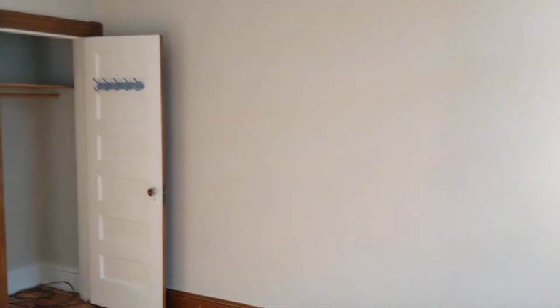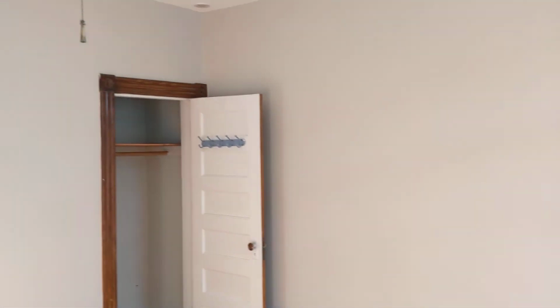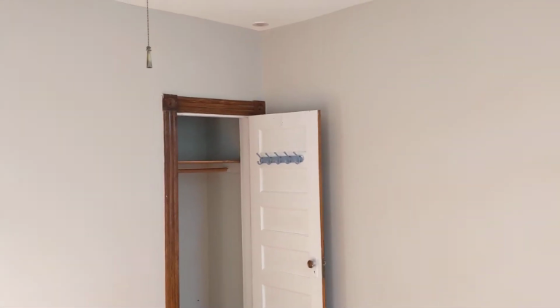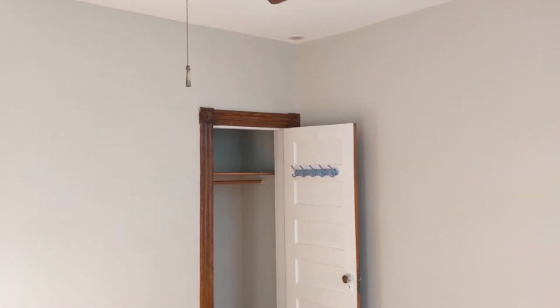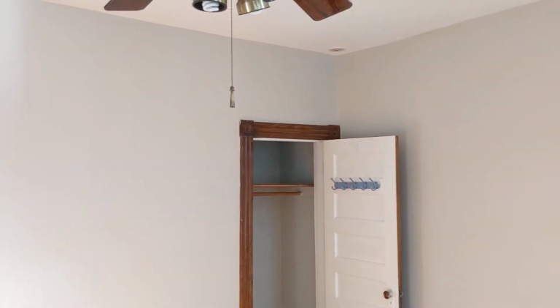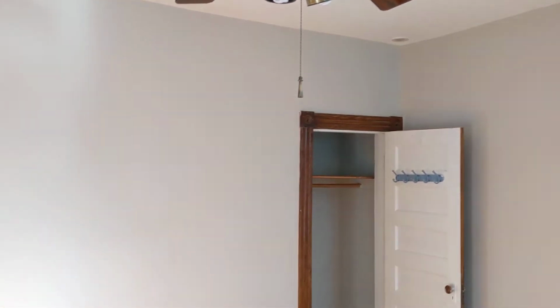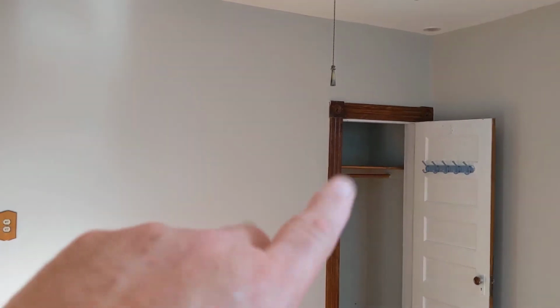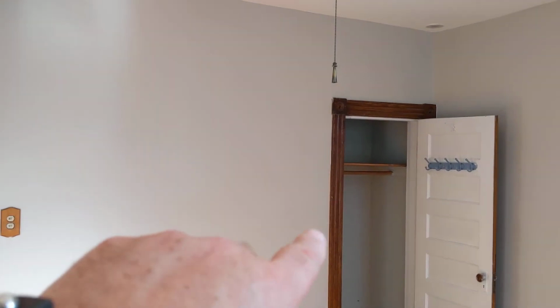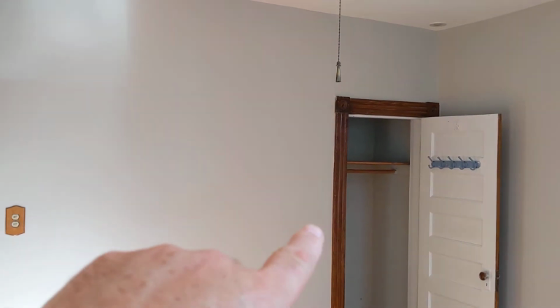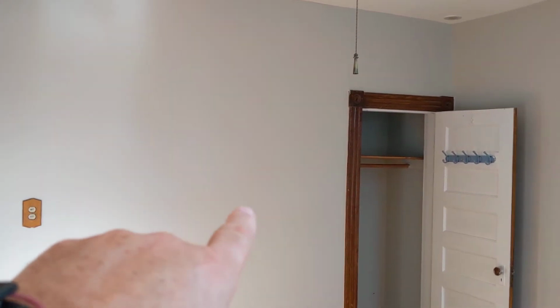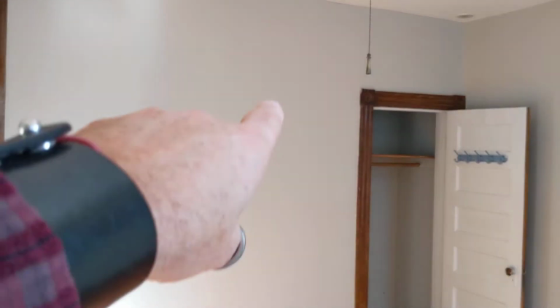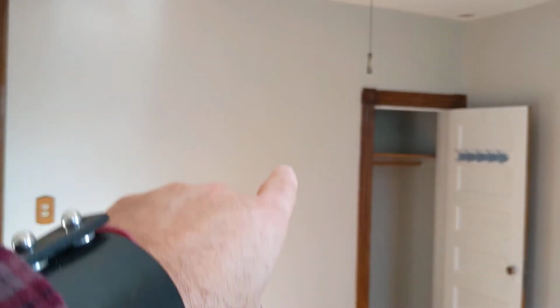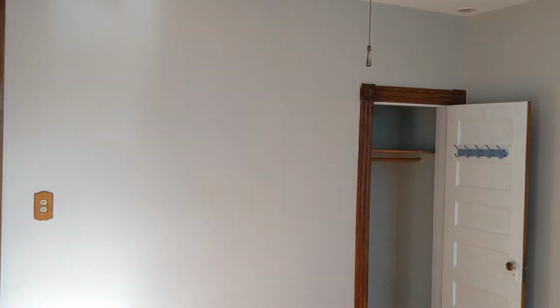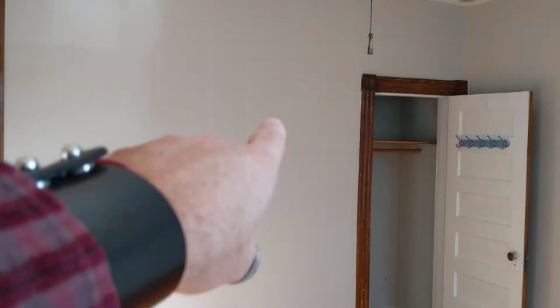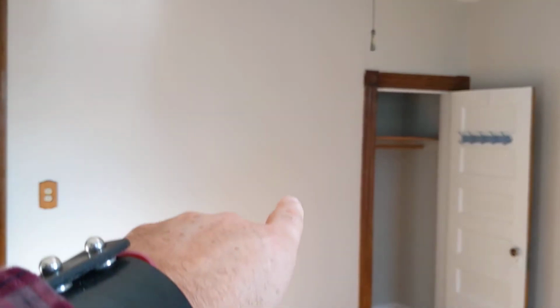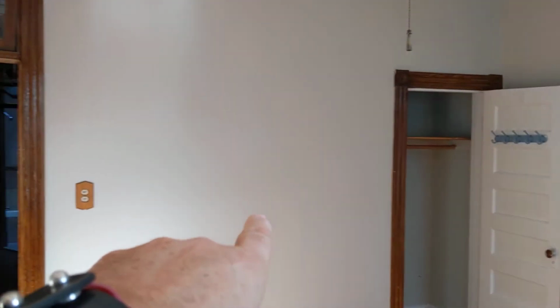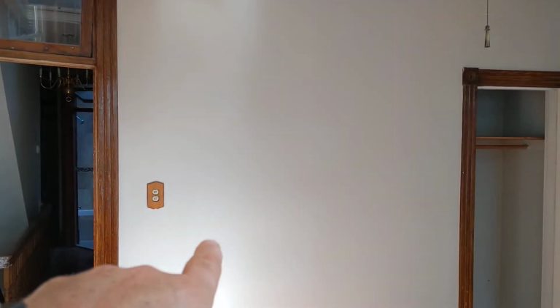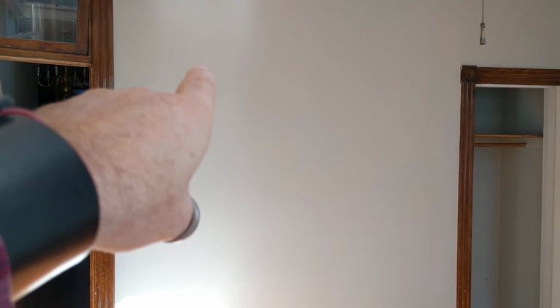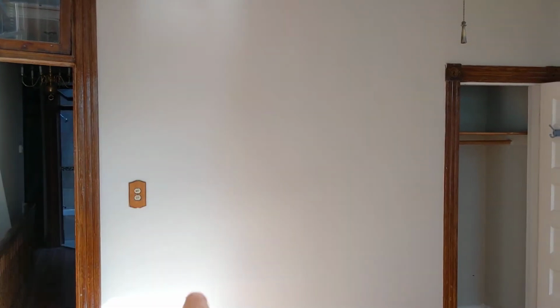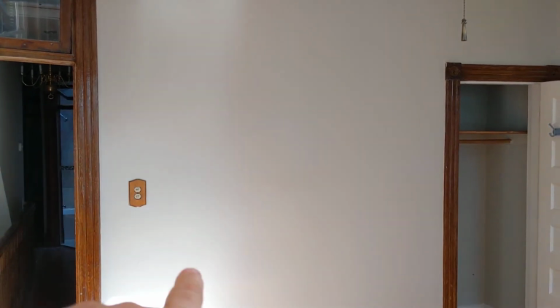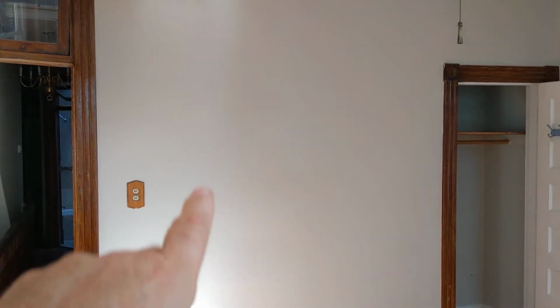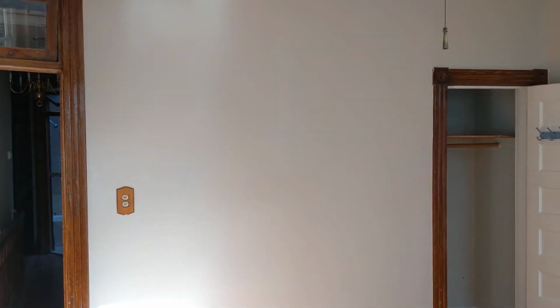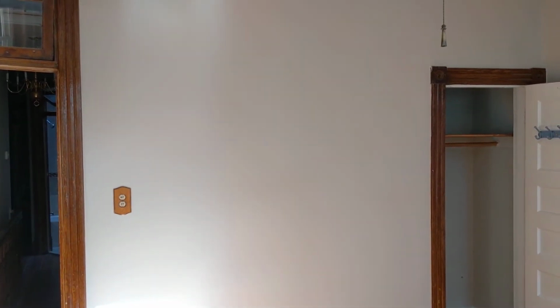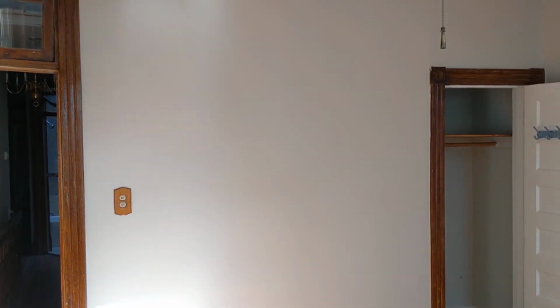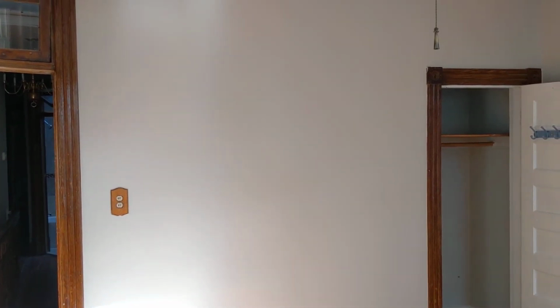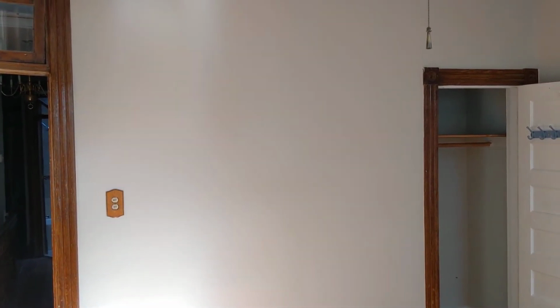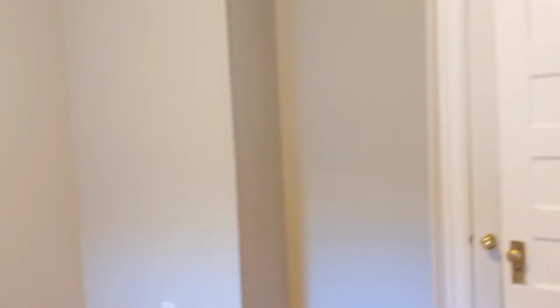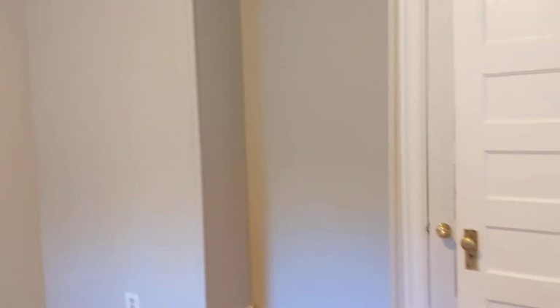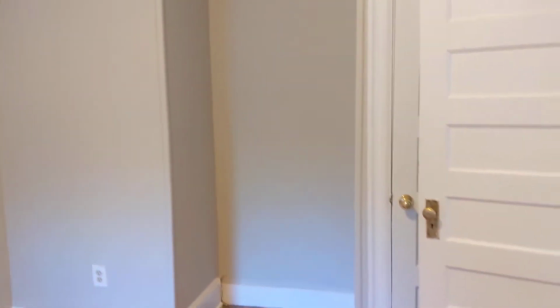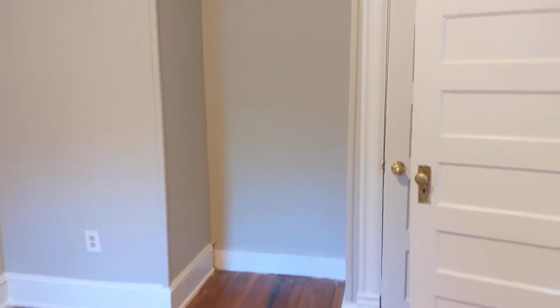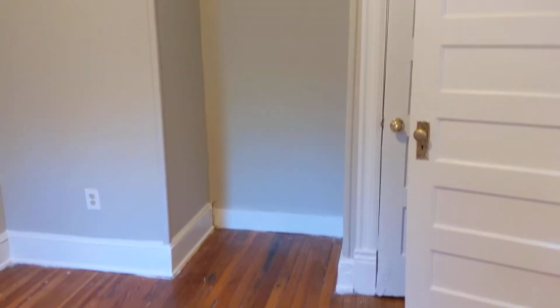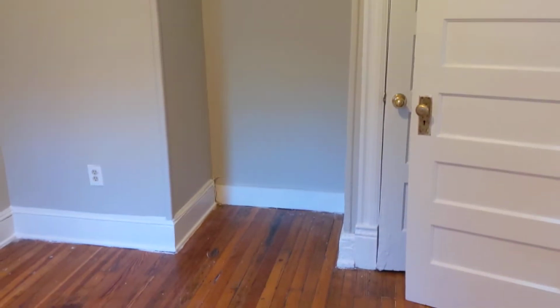Well, on the other side of this wall there's kind of a blank space right there, another closet, another bedroom. Let's go have a look at that for a moment. All right, here's the other side of that wall.